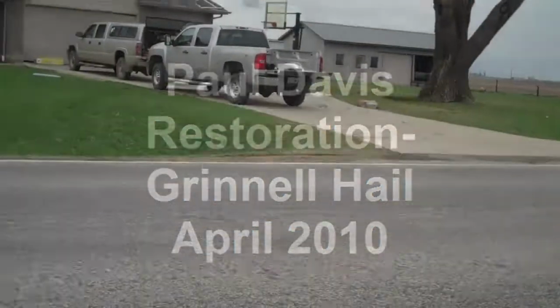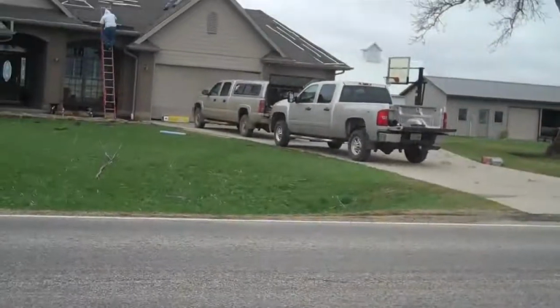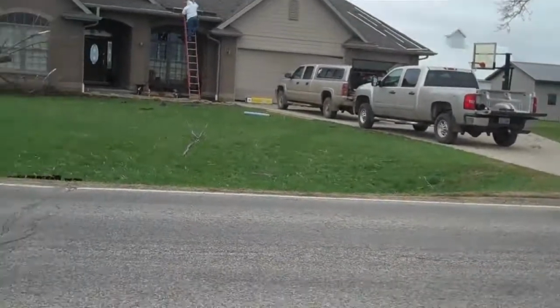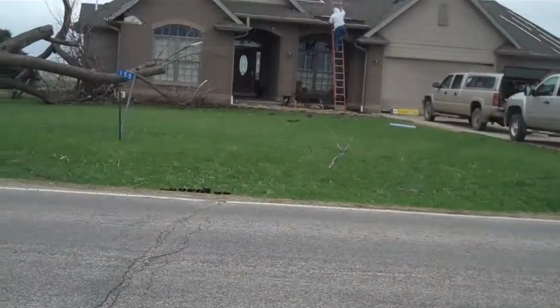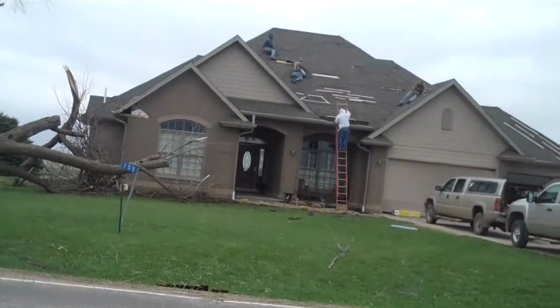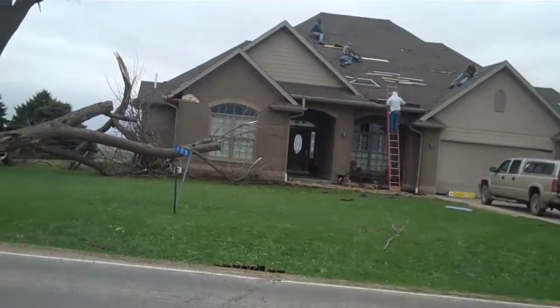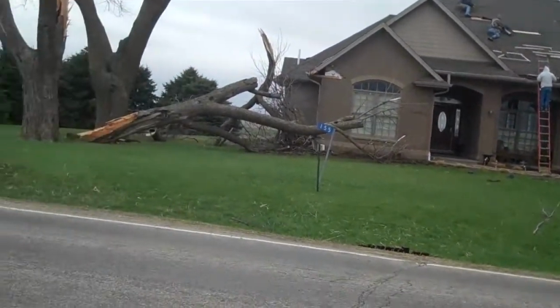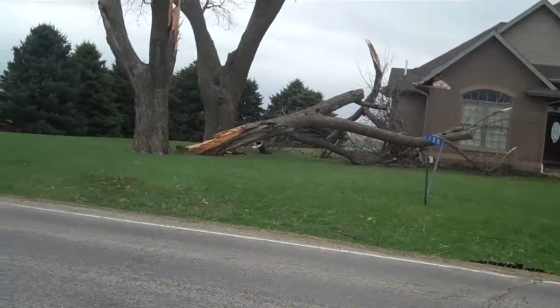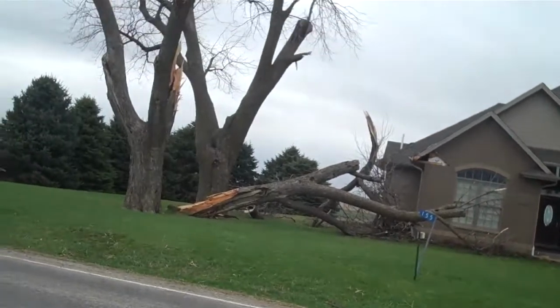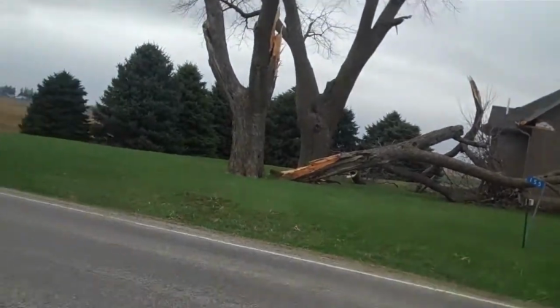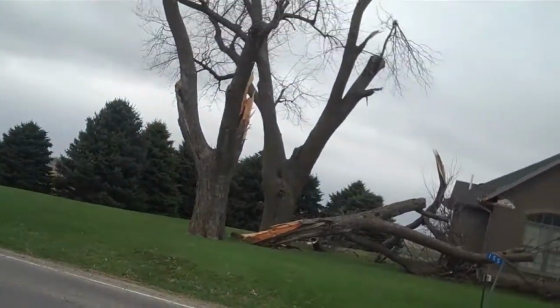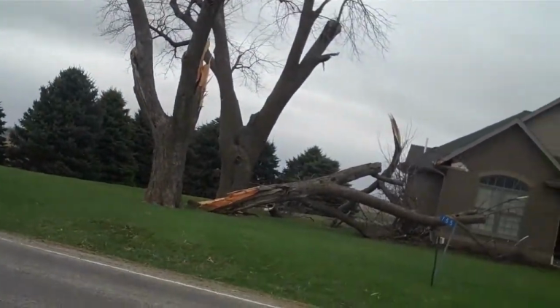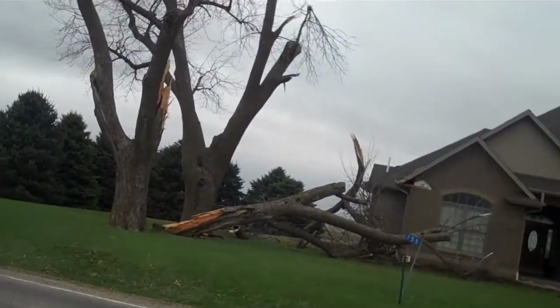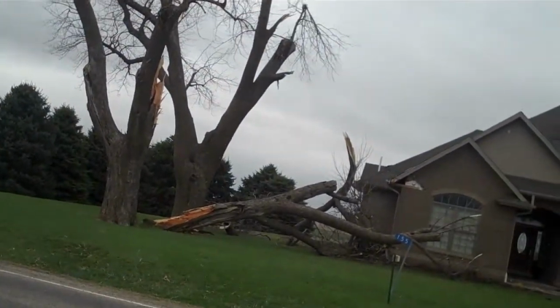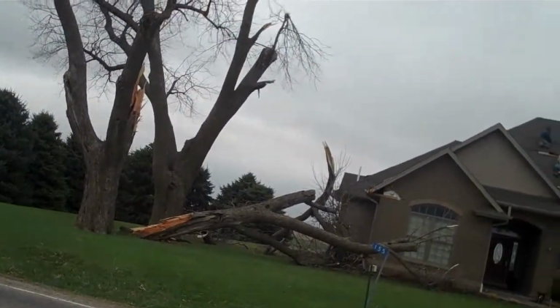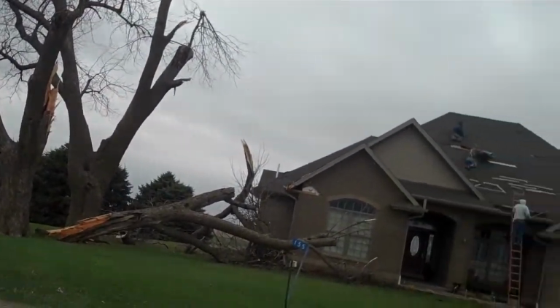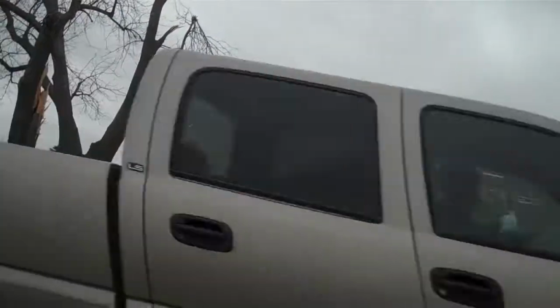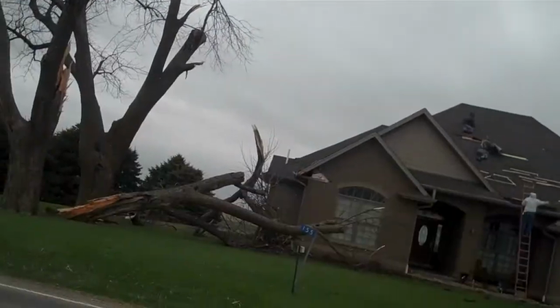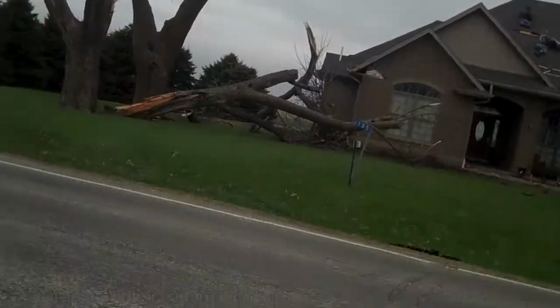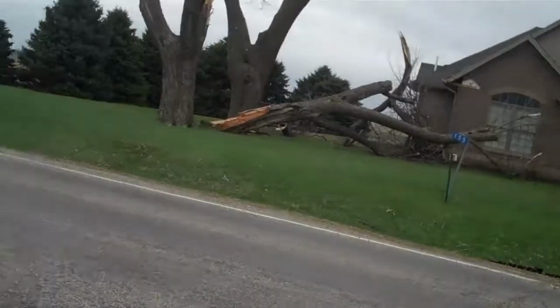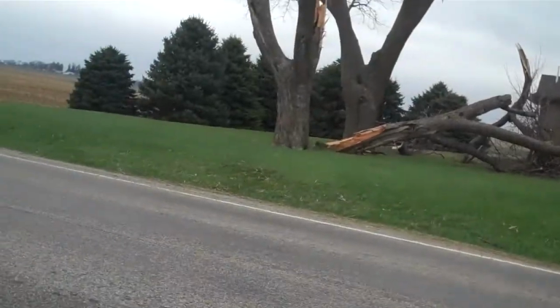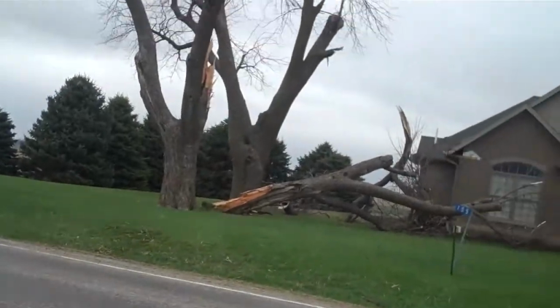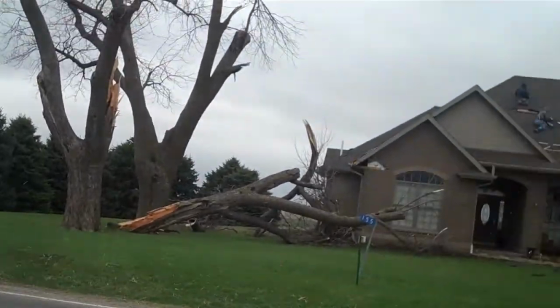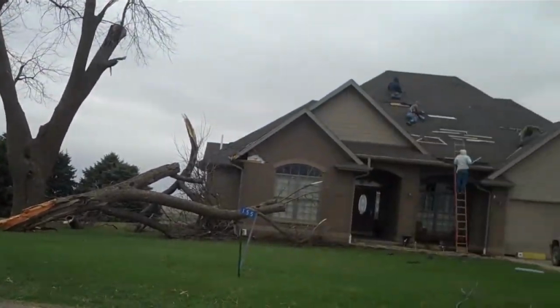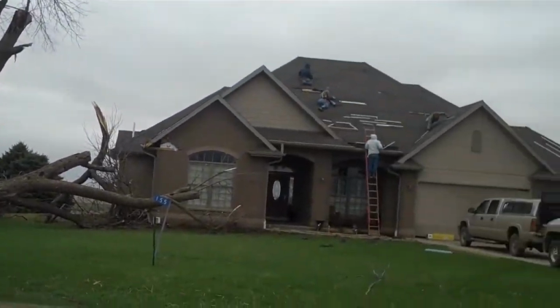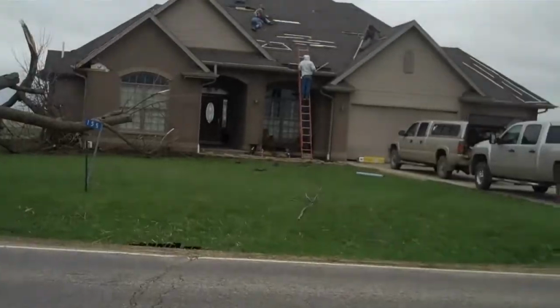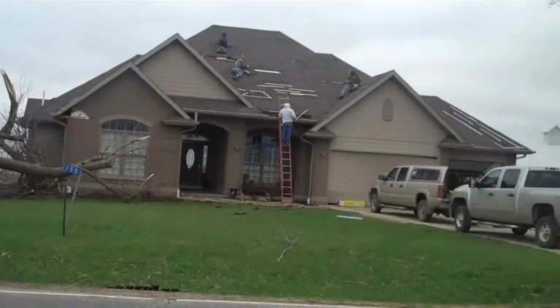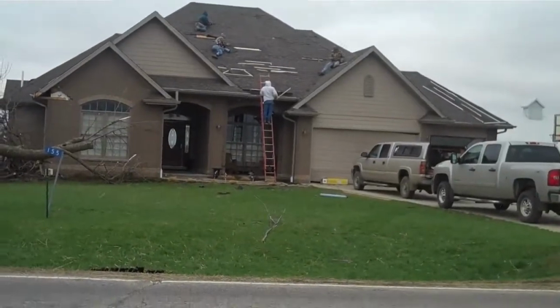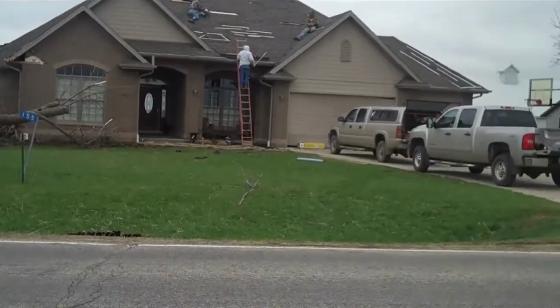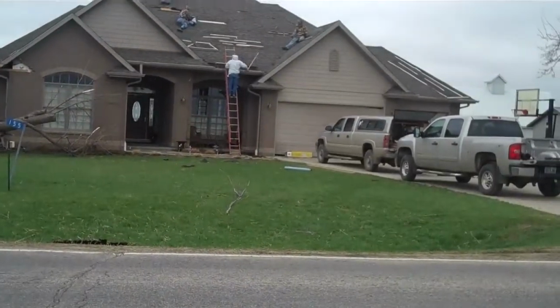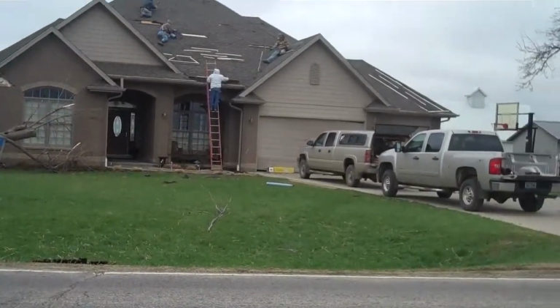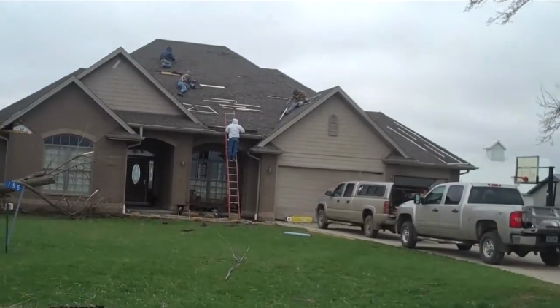Okay, we've reached Grinnell, and as you can see, we've come across our first incident showing signs of the damage that was caused by this storm.